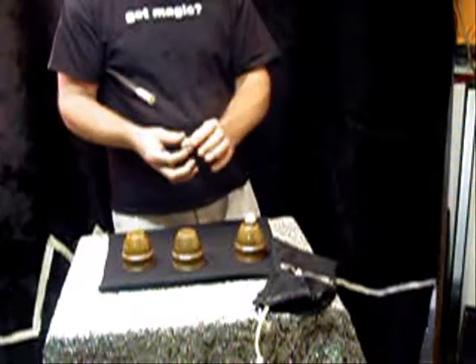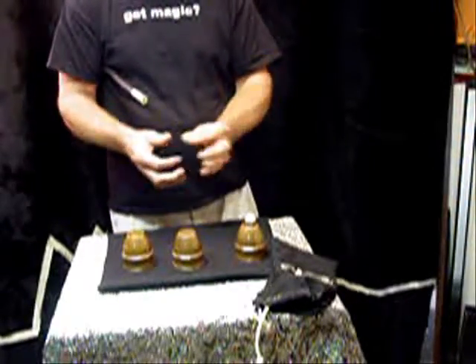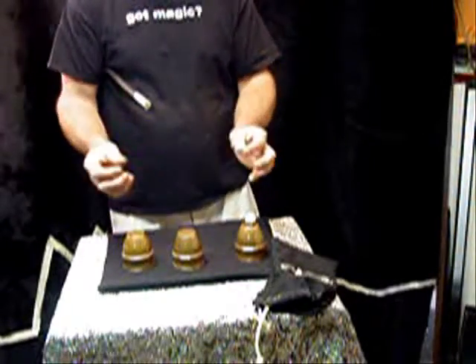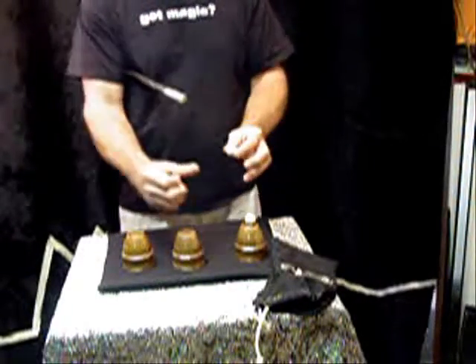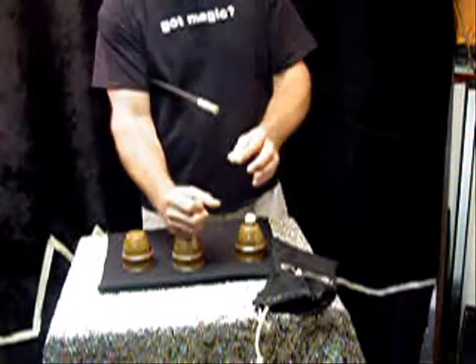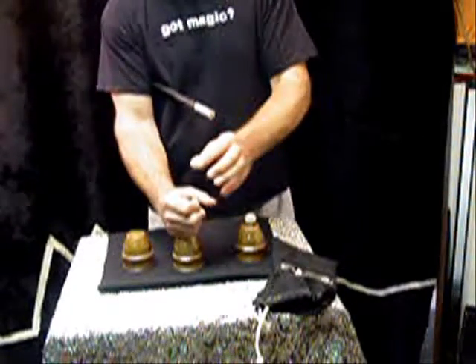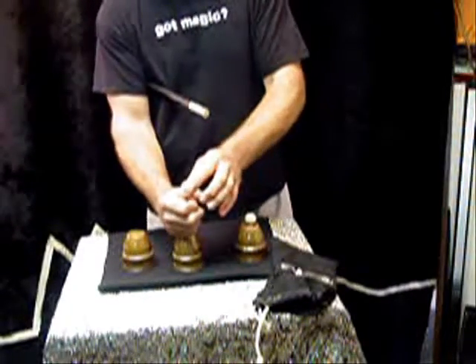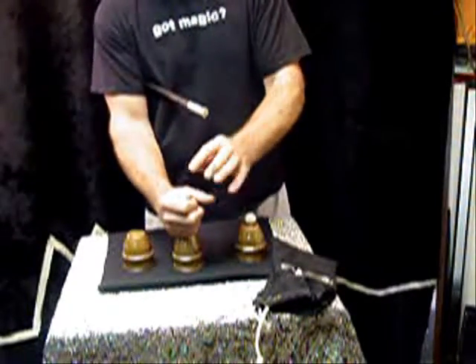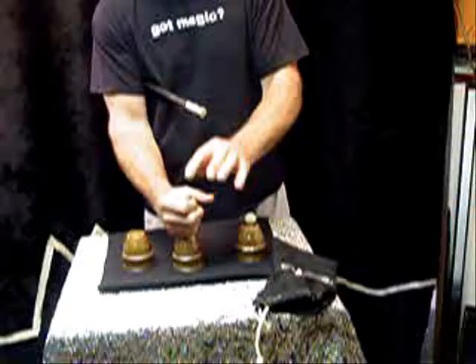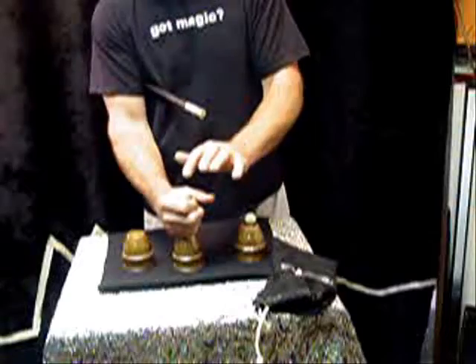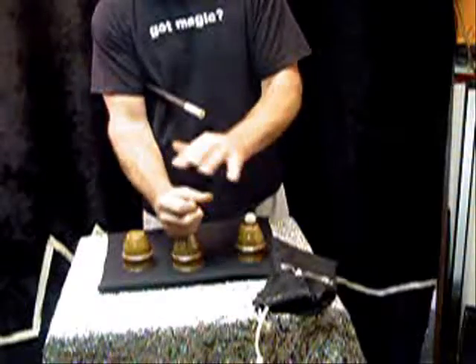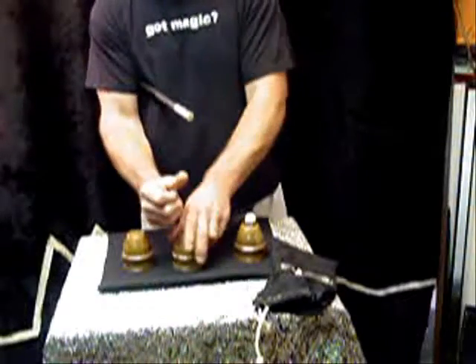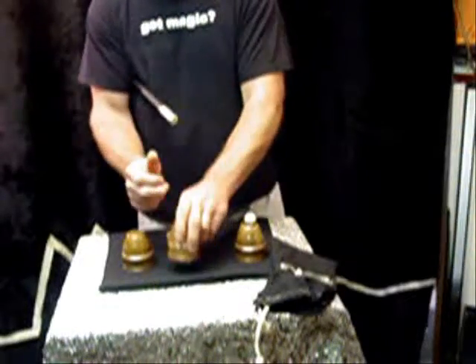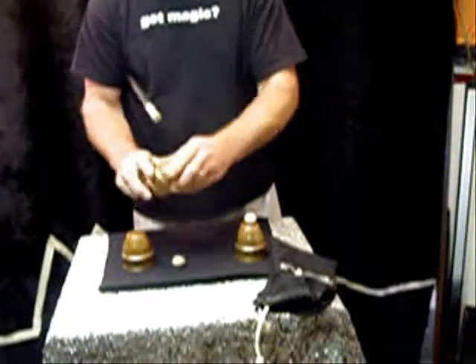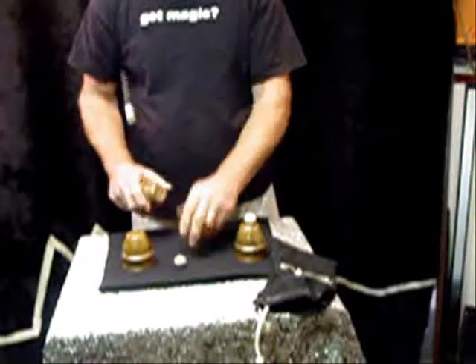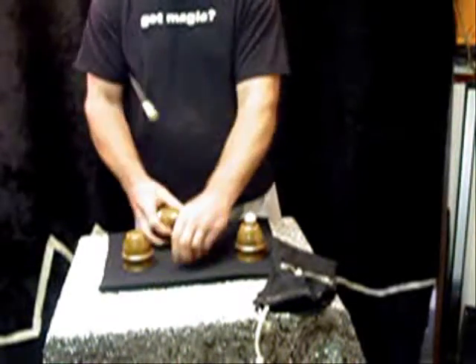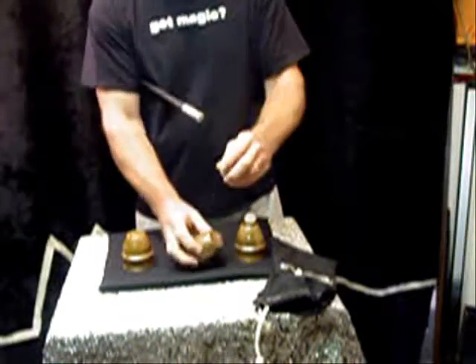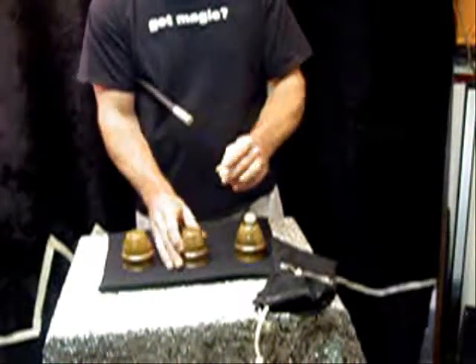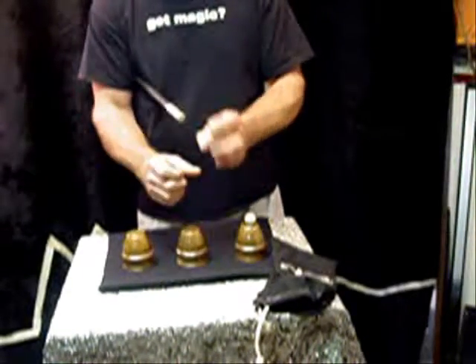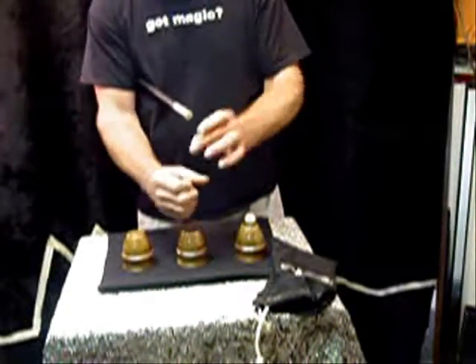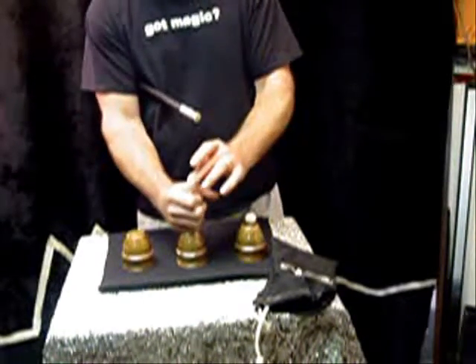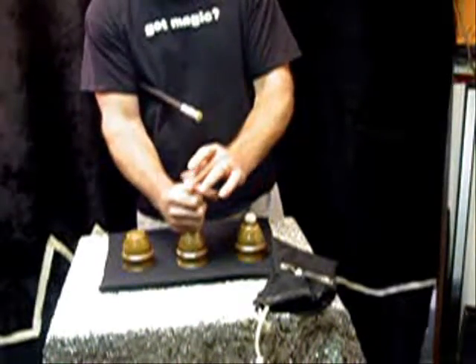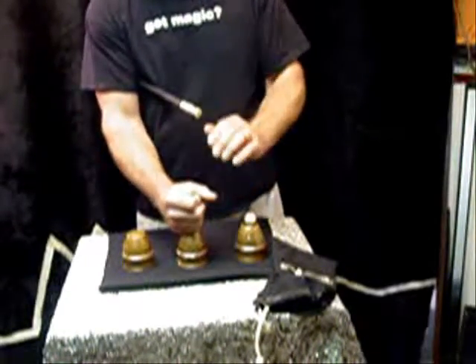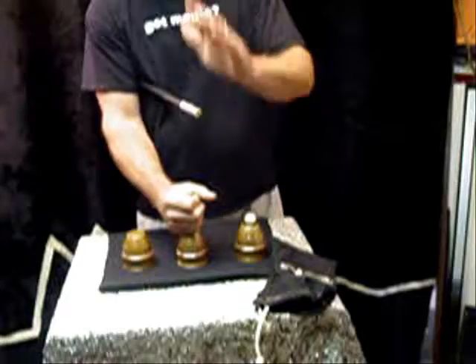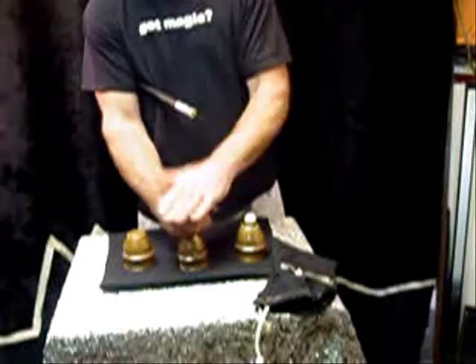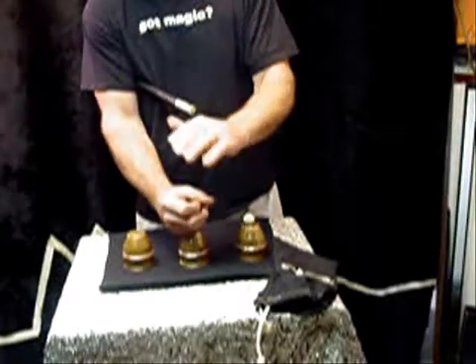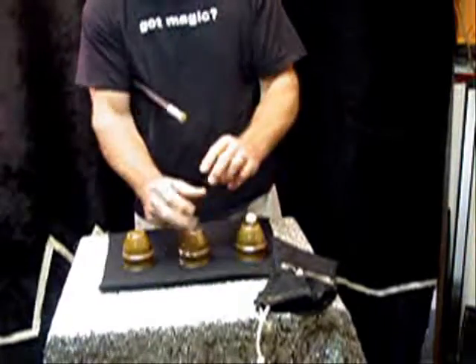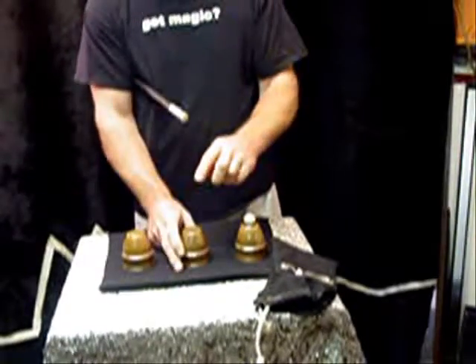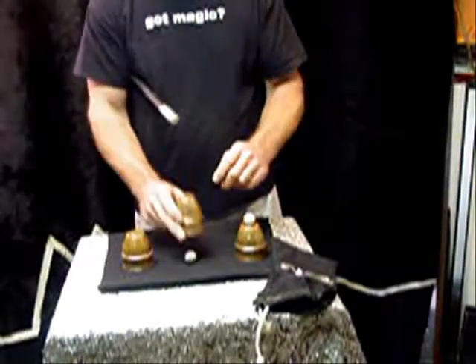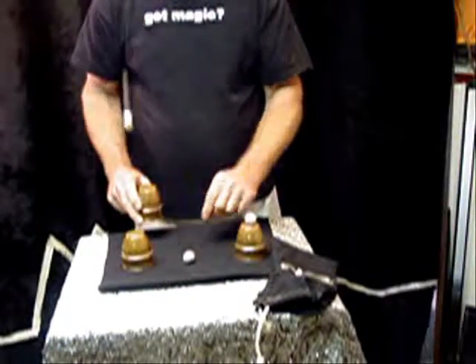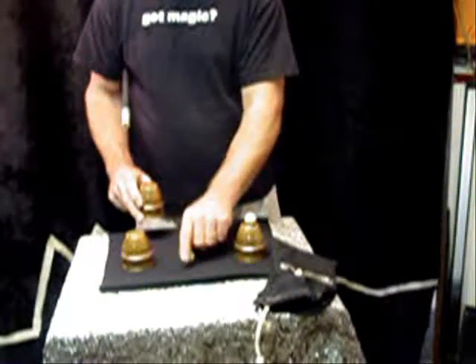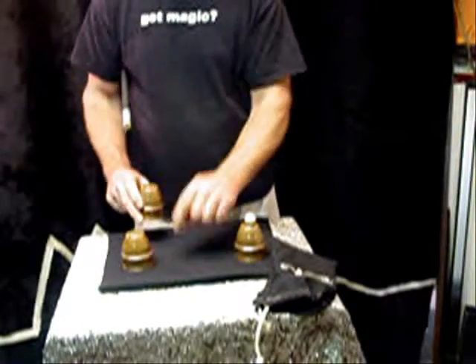With cups and balls you can do several things. One thing you can do is actually push the ball so it penetrates the cup. I'll do that once again just in case you didn't see it — I can slap it and it actually penetrates the cup.